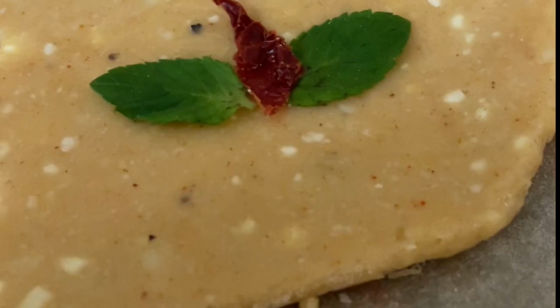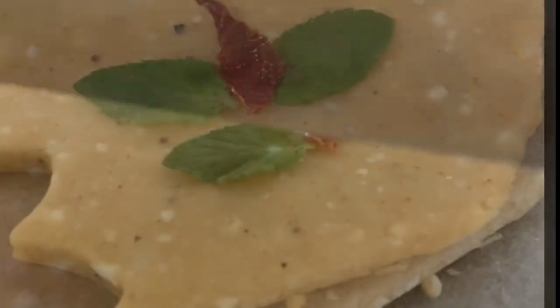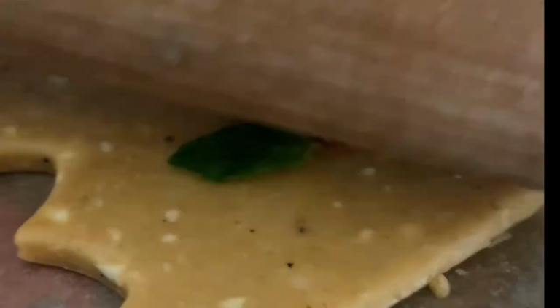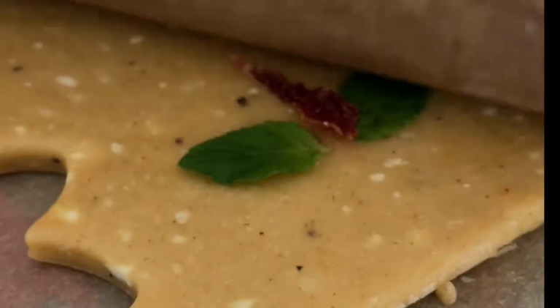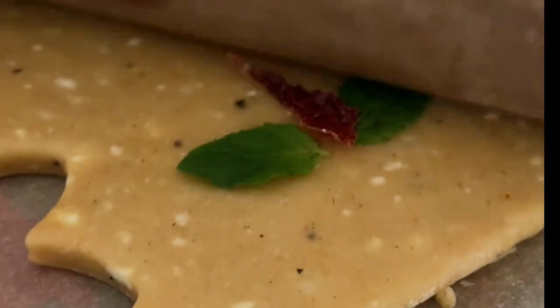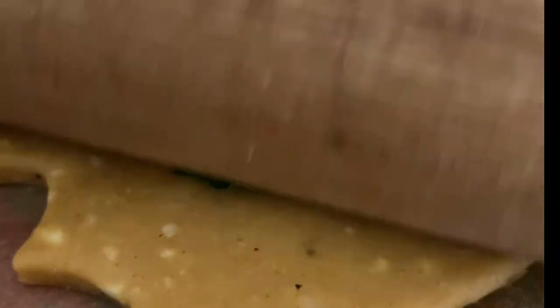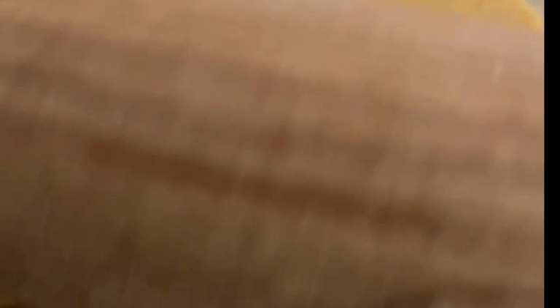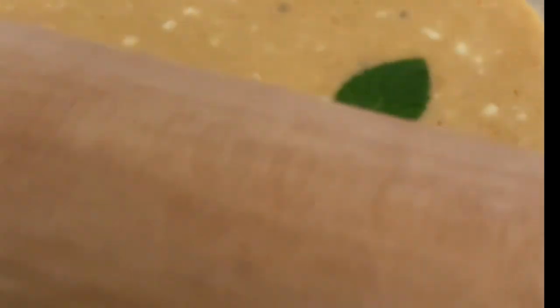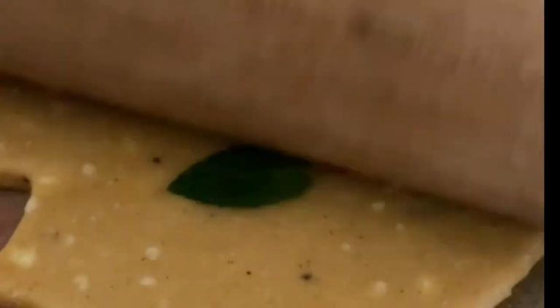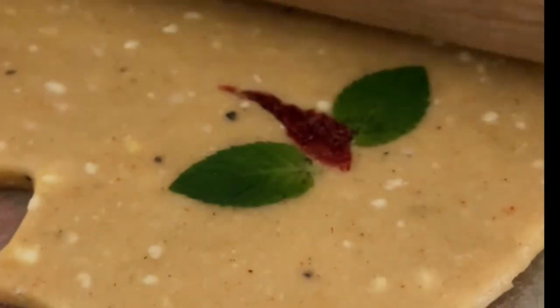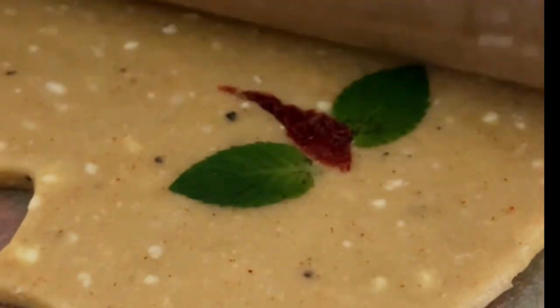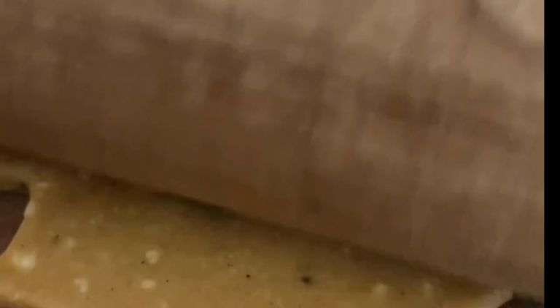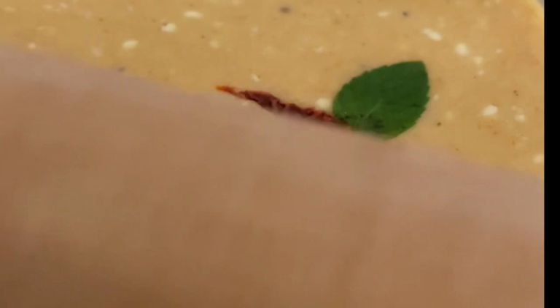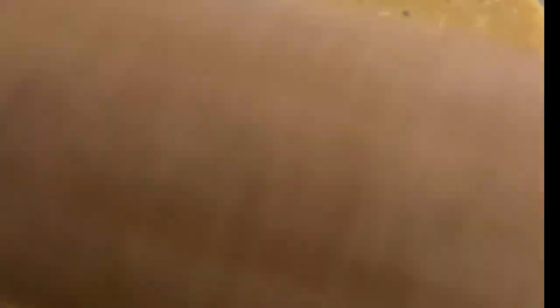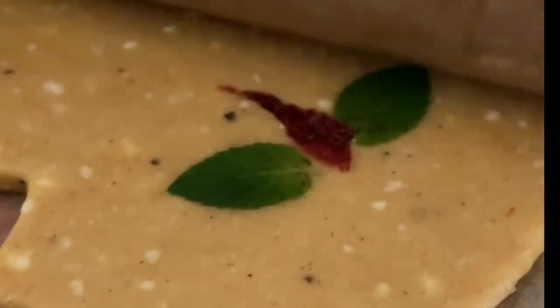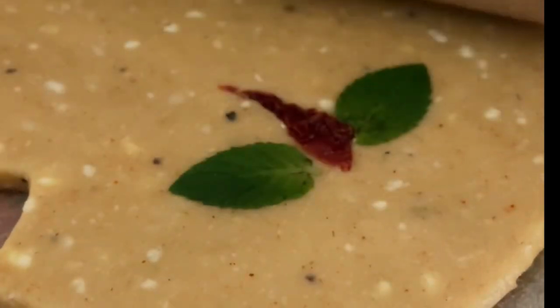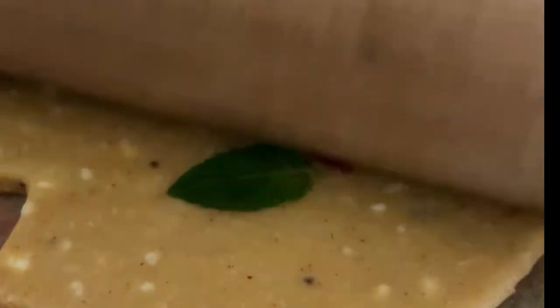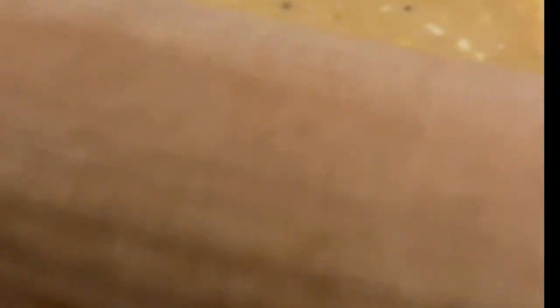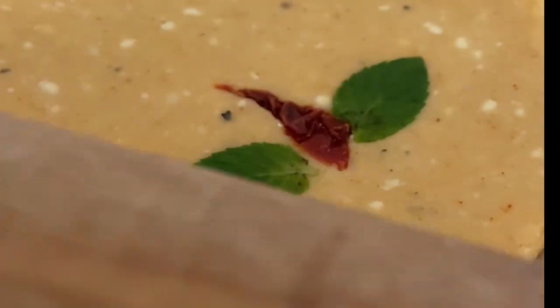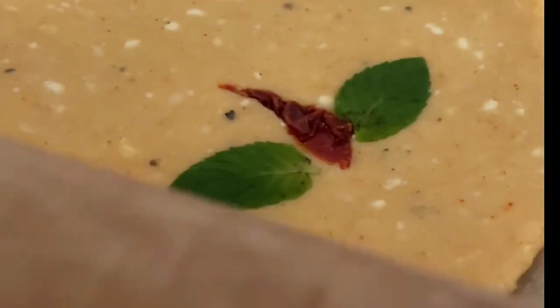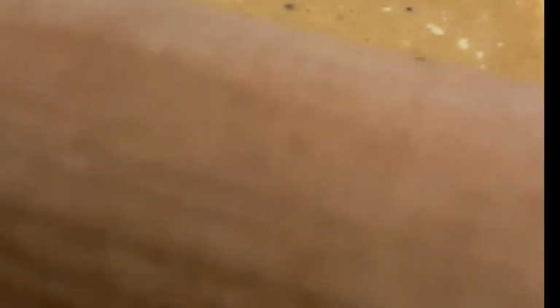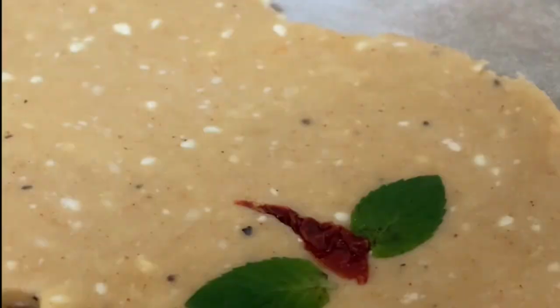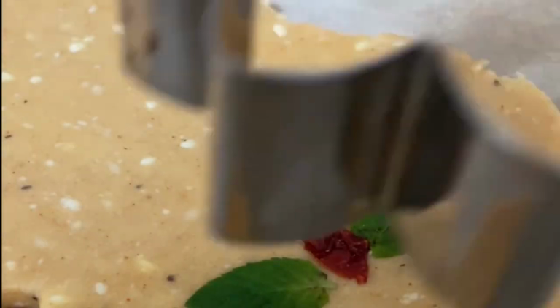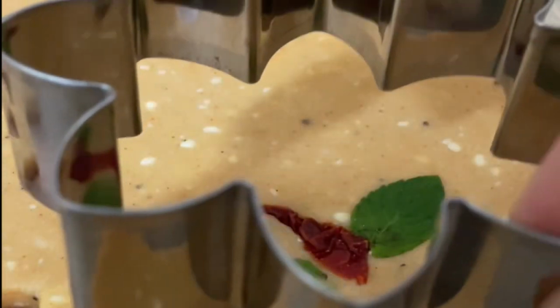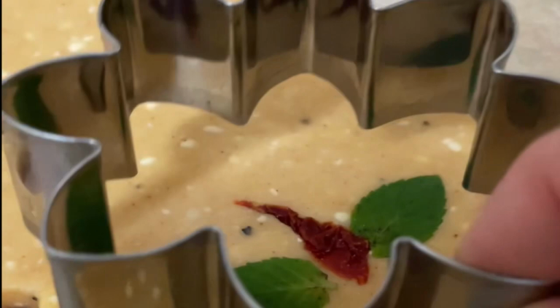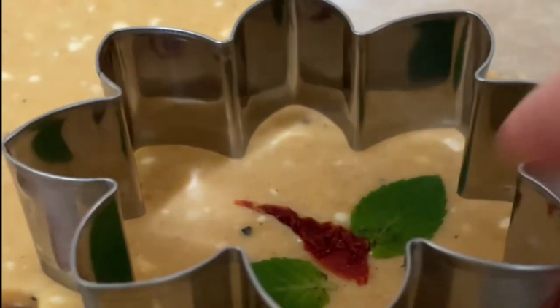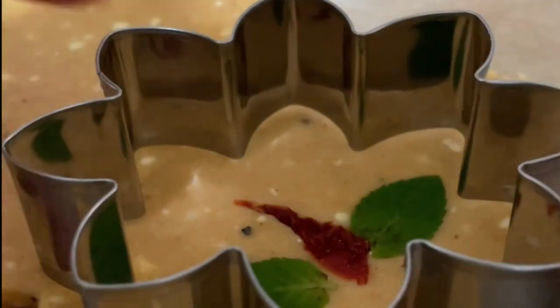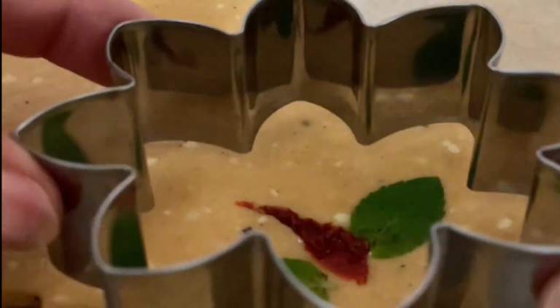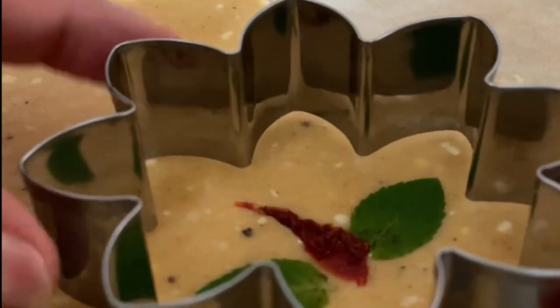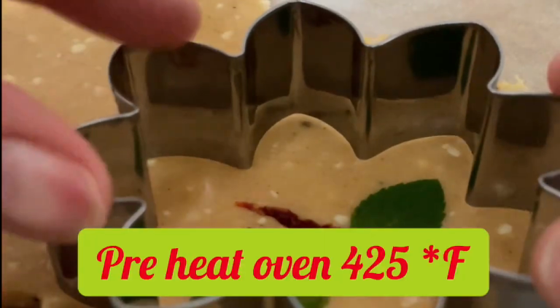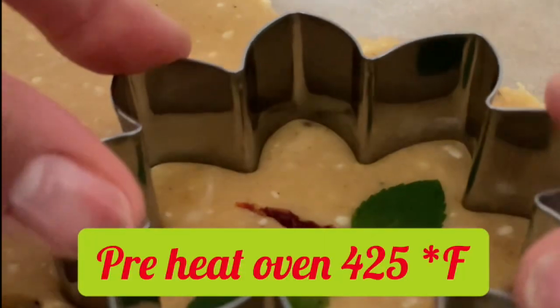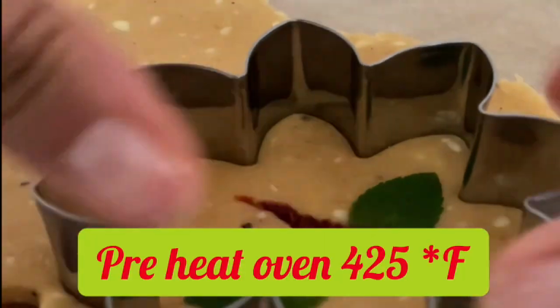Now I am going to use my rolling pin and I am going to press the leaves and the little sun-dried tomato pieces into the cookie dough. Now I am going to use a flower cookie cutter to cut out some cookies.